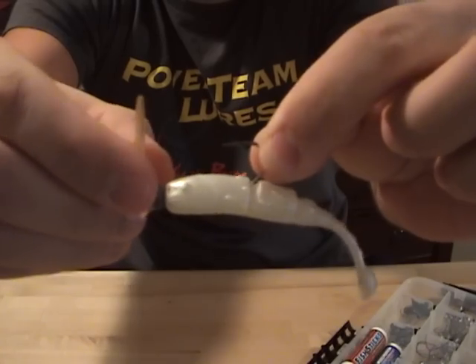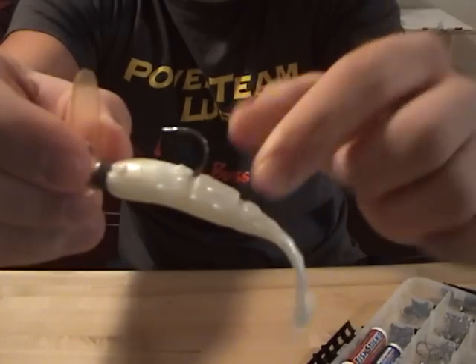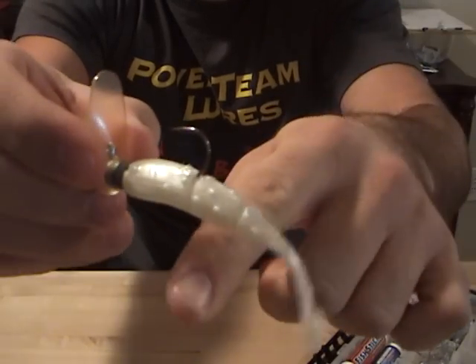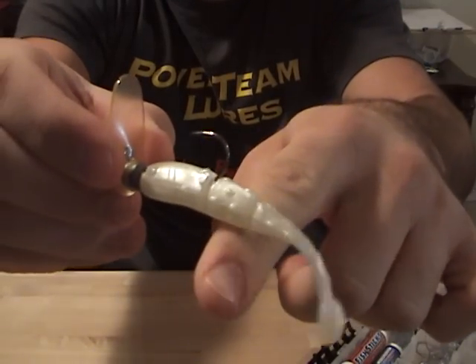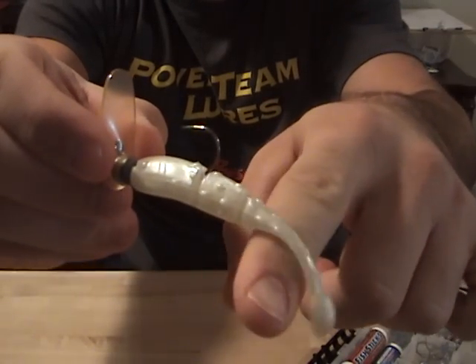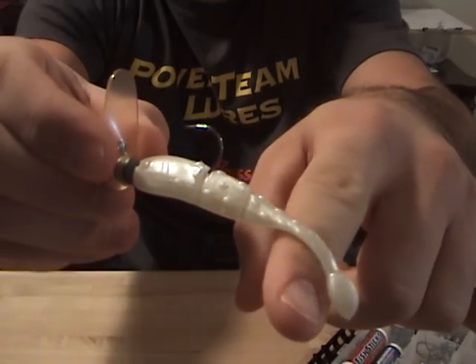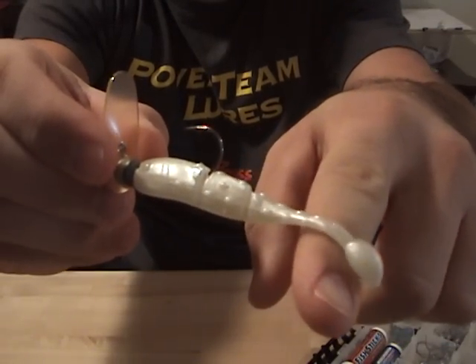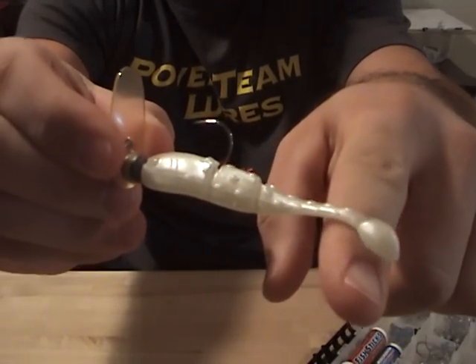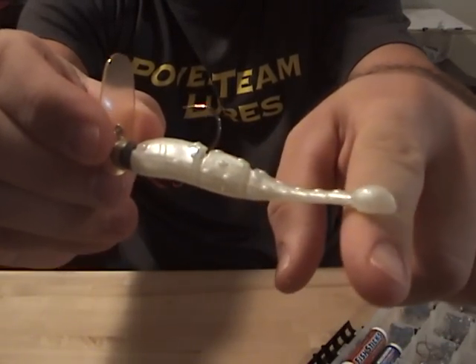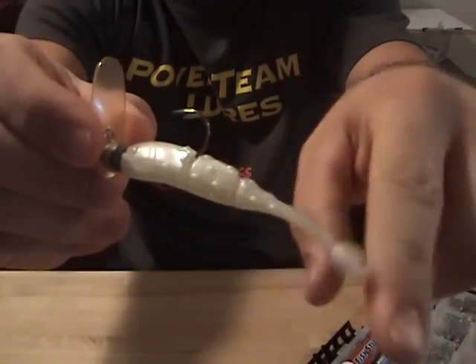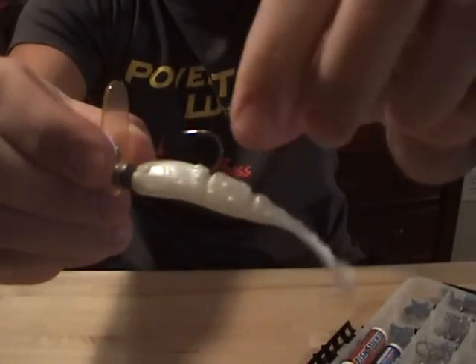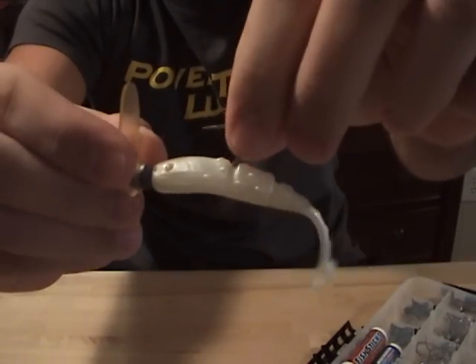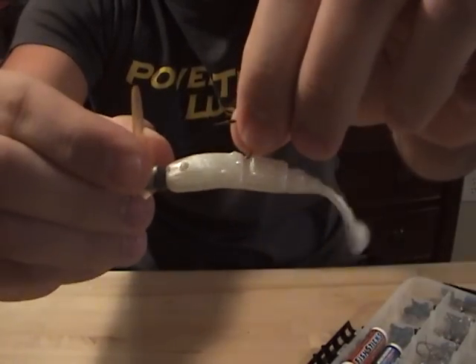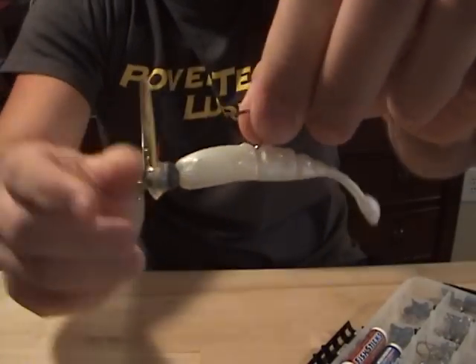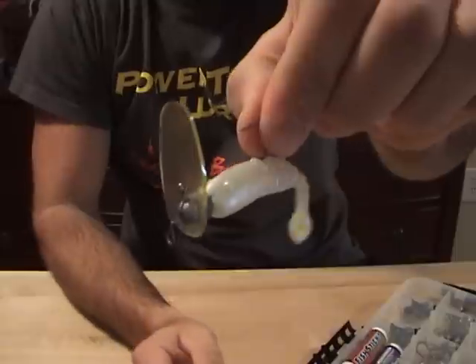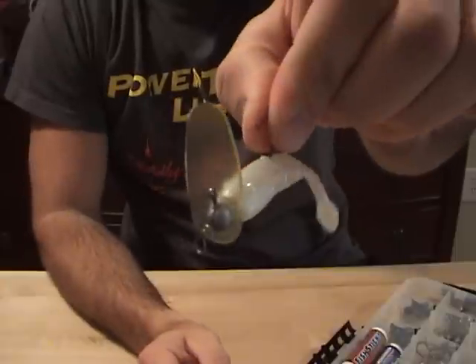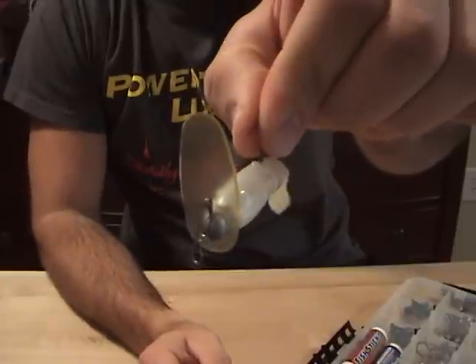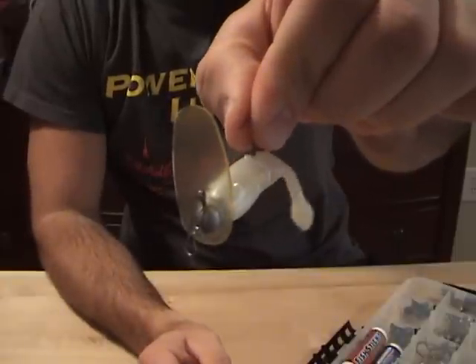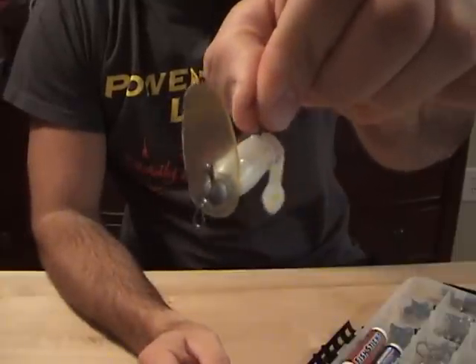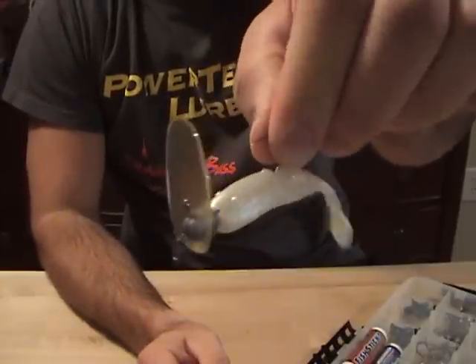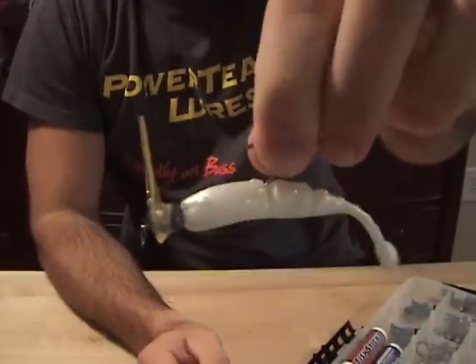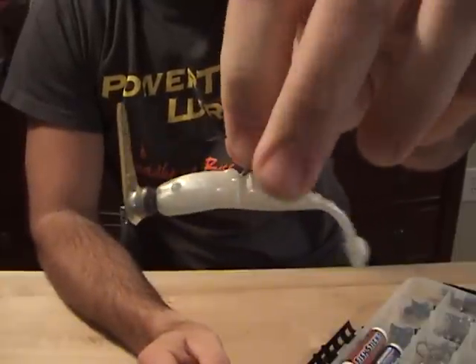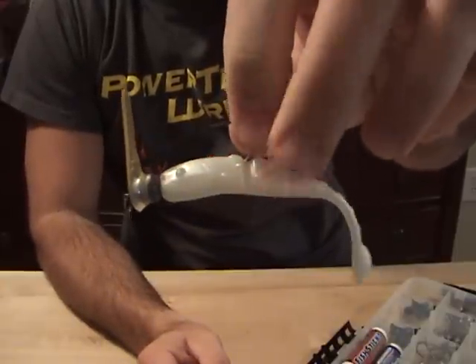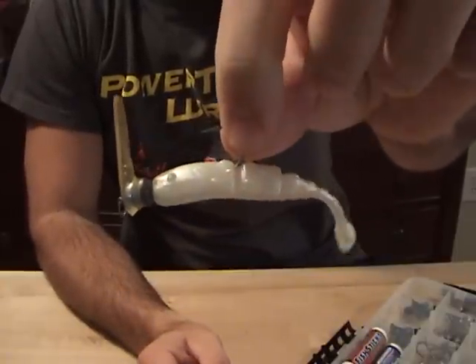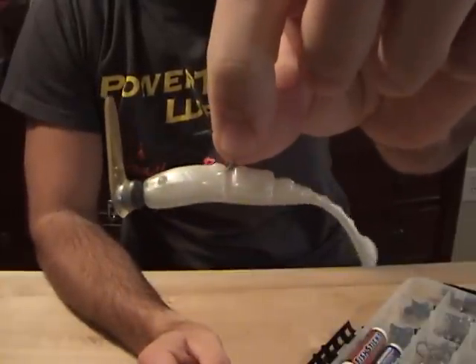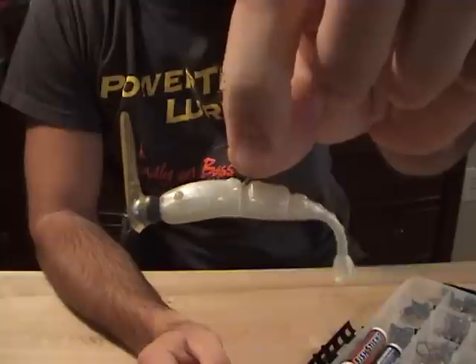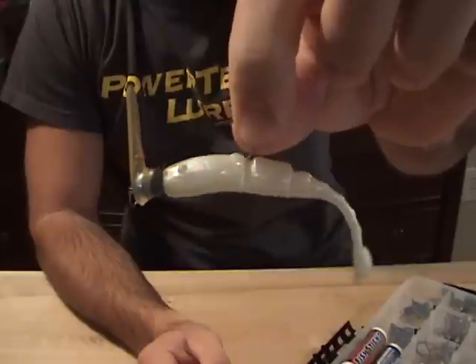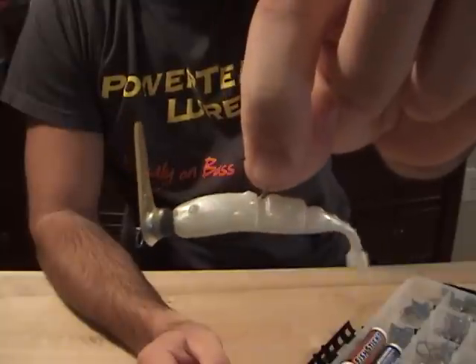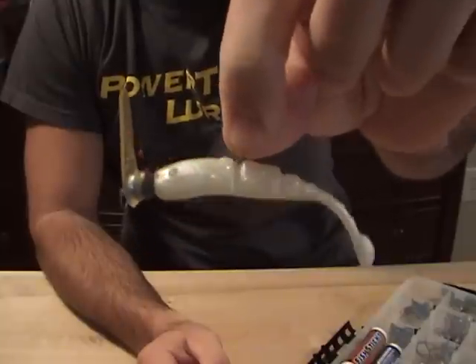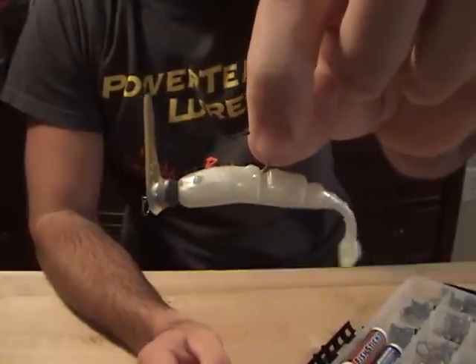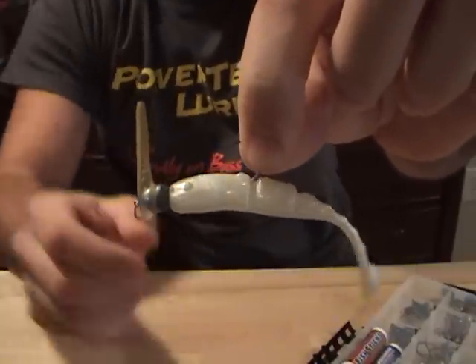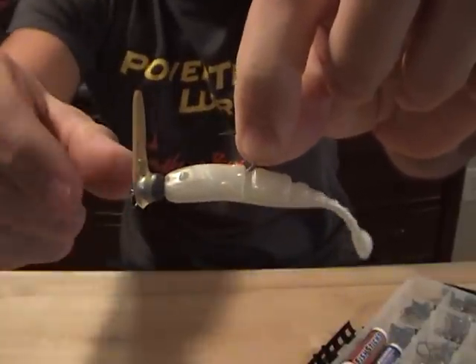So if you guys have not tried out the JP Hammer Shad, definitely pick up a few packs, try out a few of these rigs, start catching more fish. Also keep a lookout — this bait is going to be coming out in a 4.8 as well as a swimming version, so keep a lookout for that in the near future.